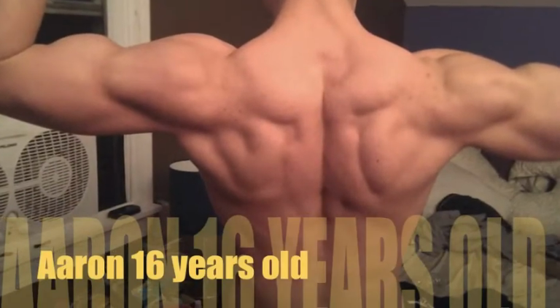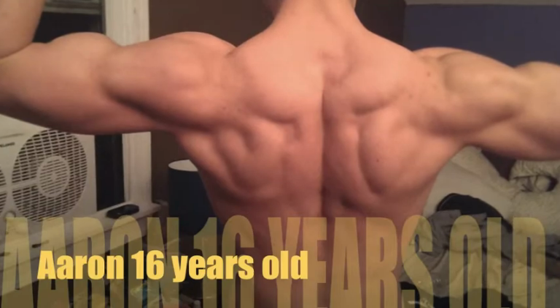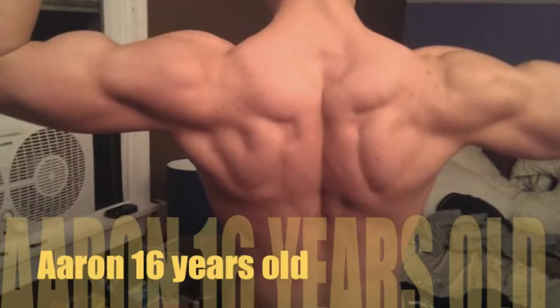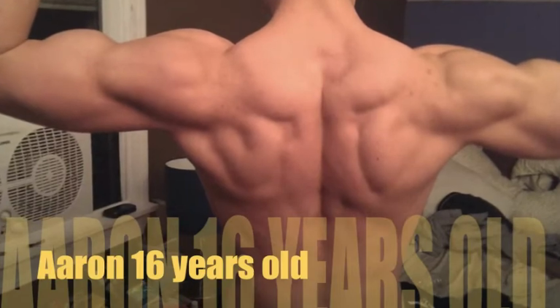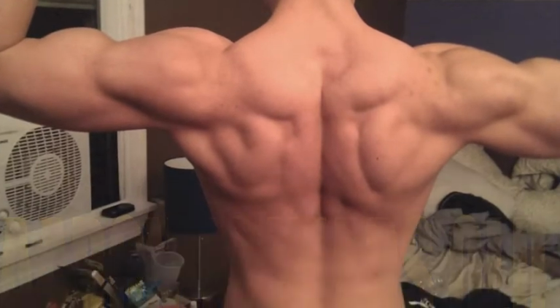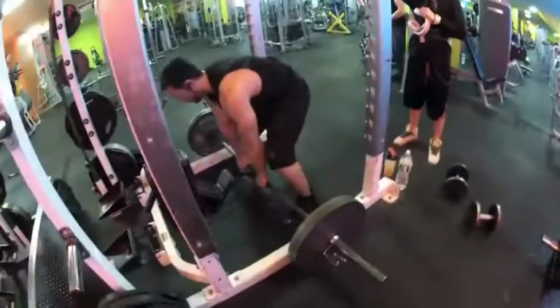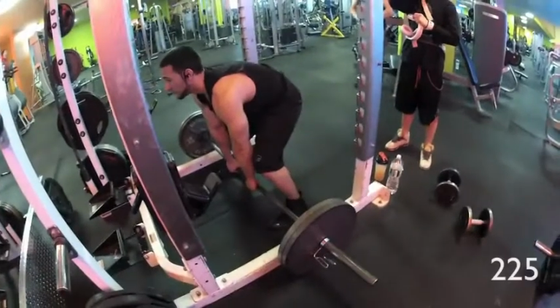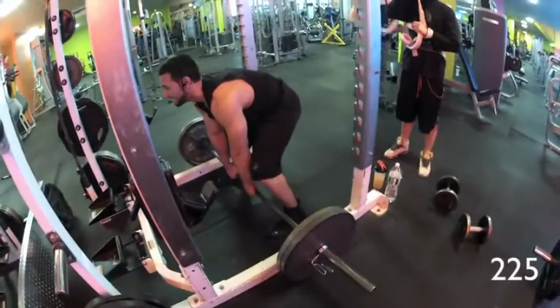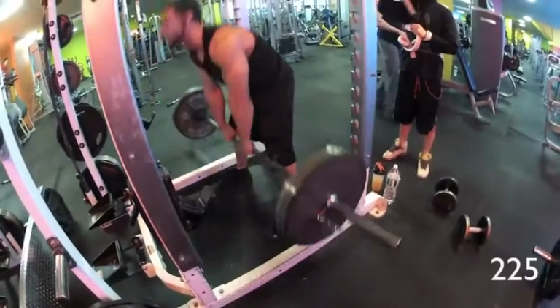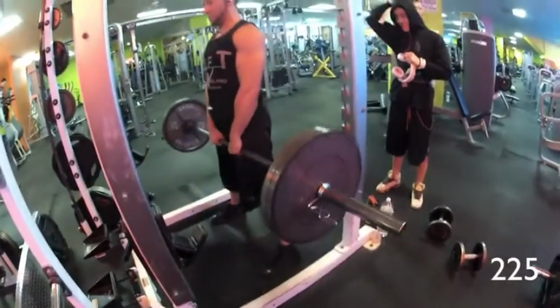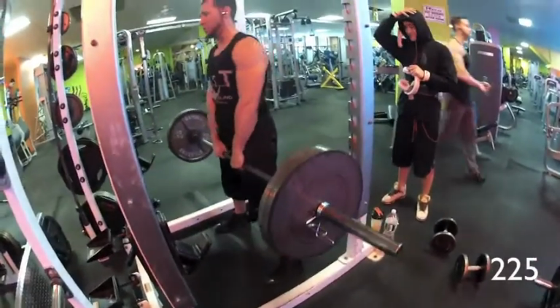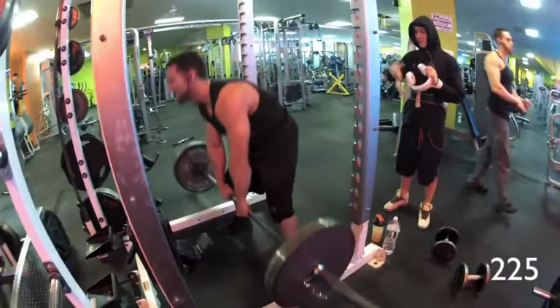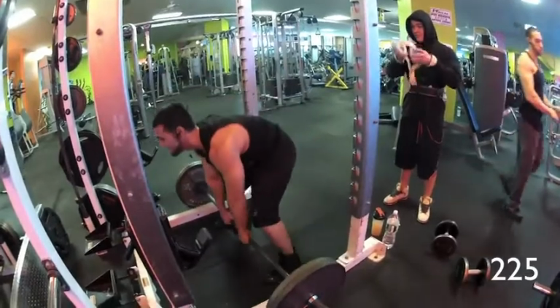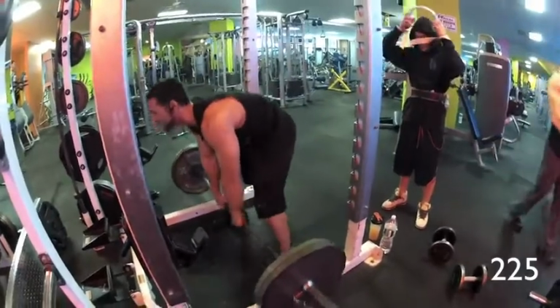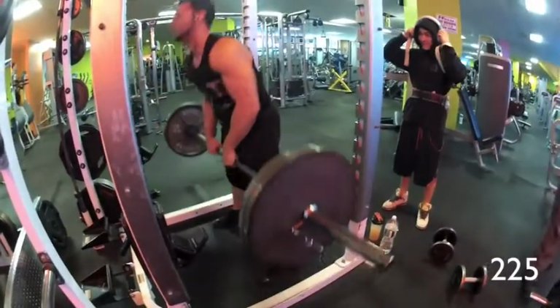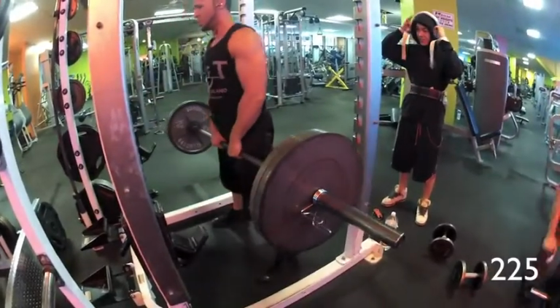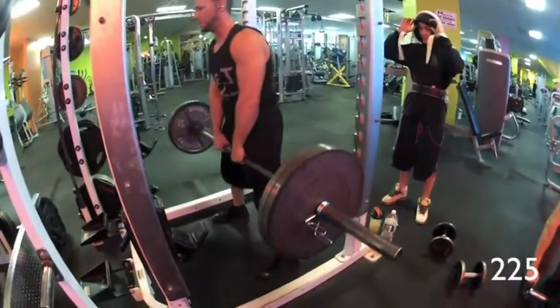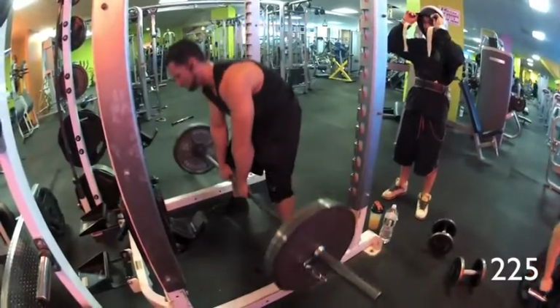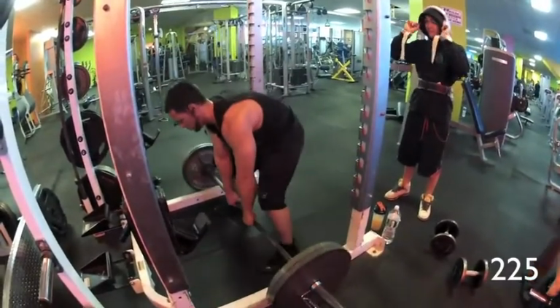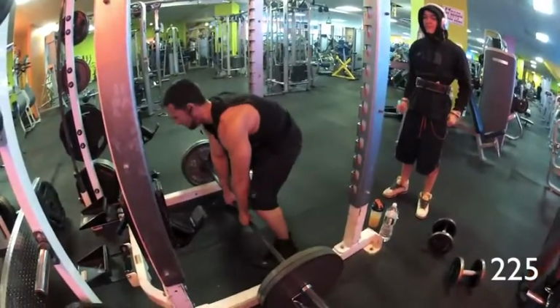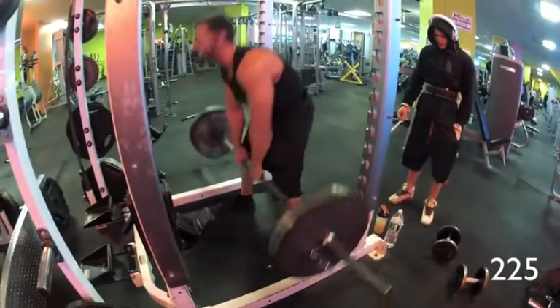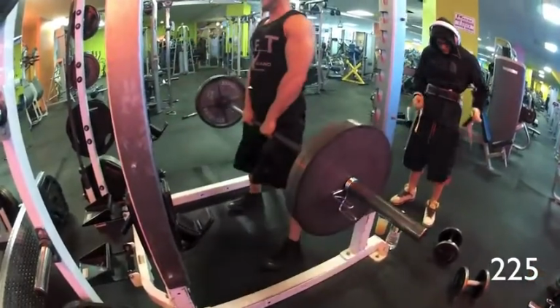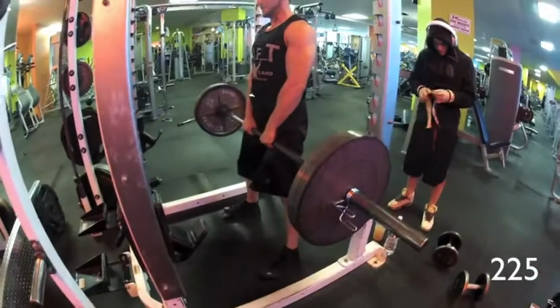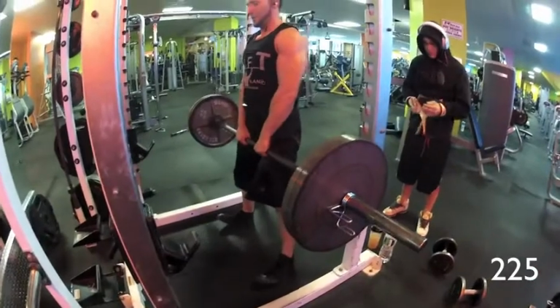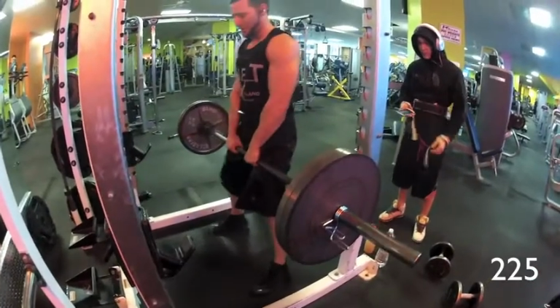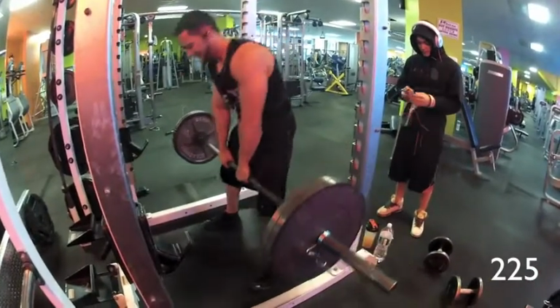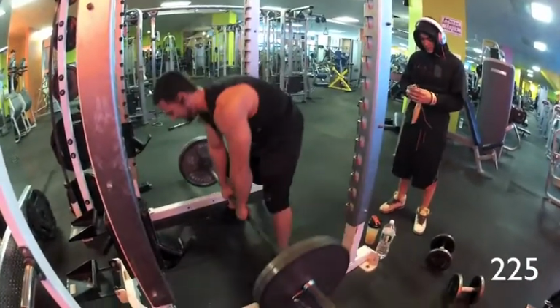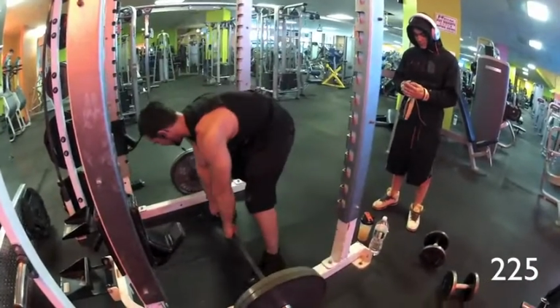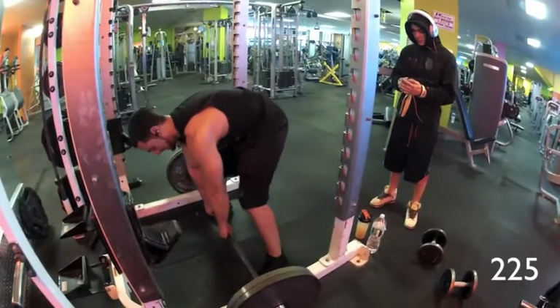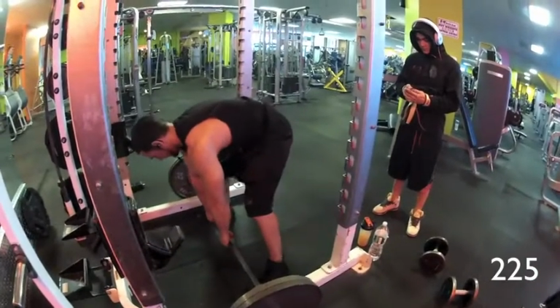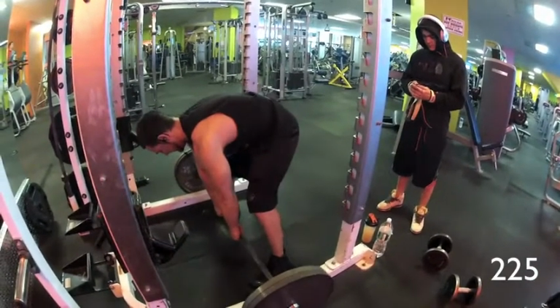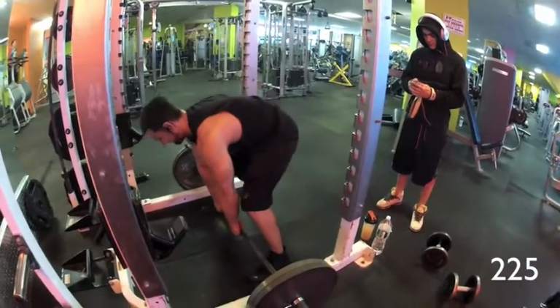Lift some weight in the video. Here's 225 — we did a working set, two sets of 135, one set of 185, and then two plates. And we jumped up to three plates right after this.